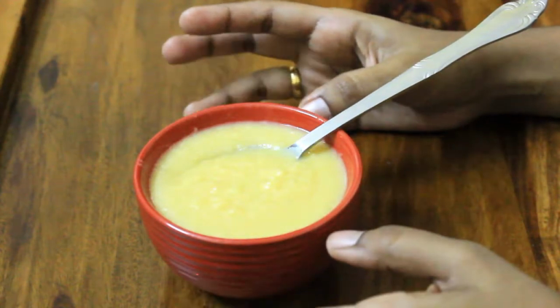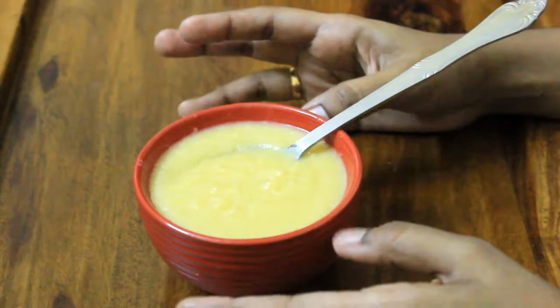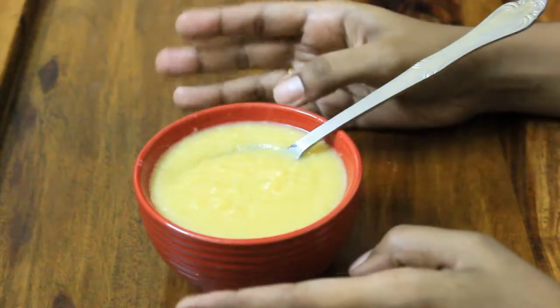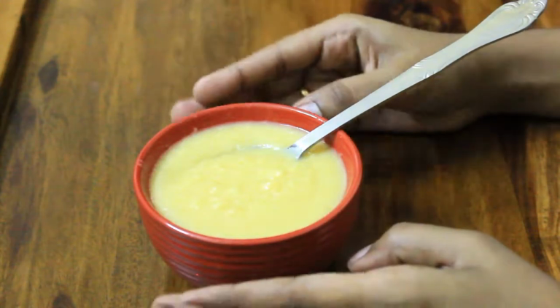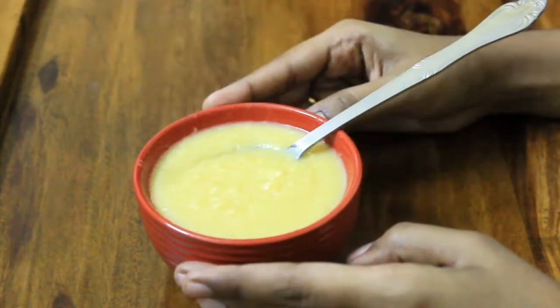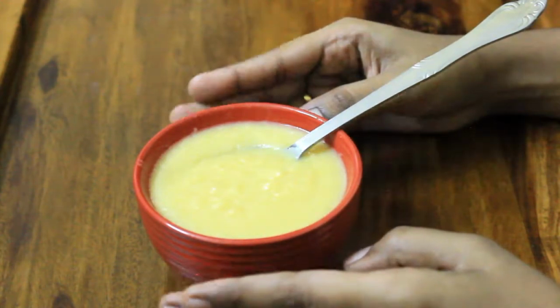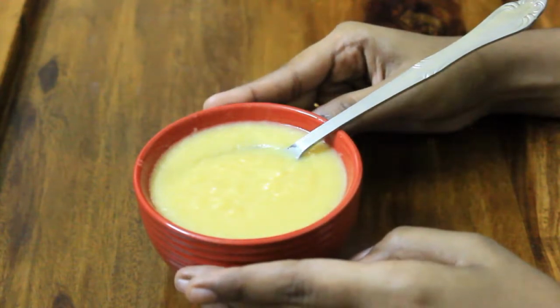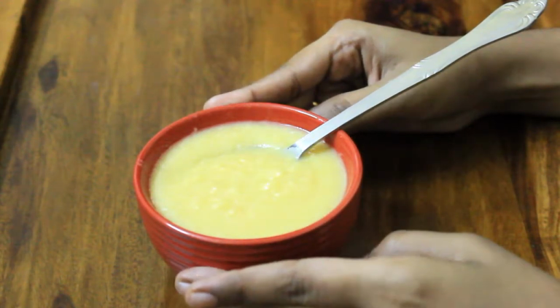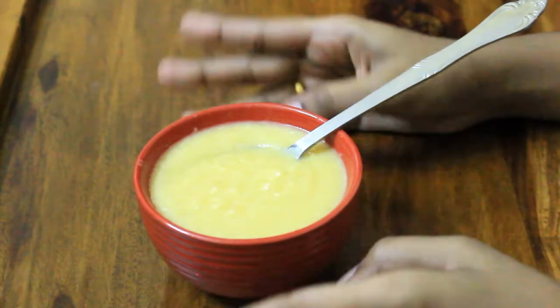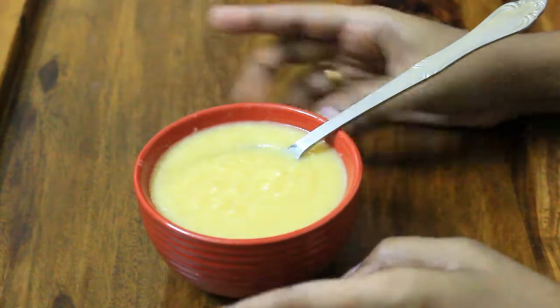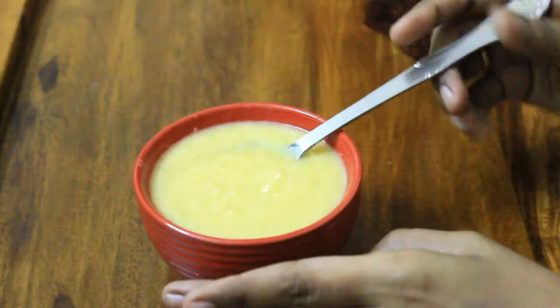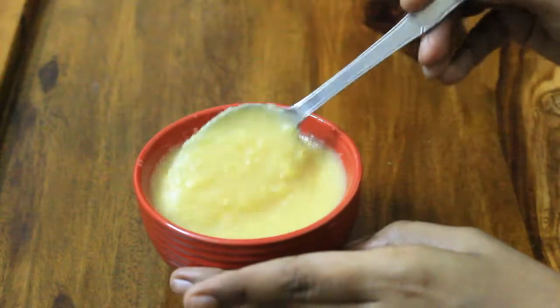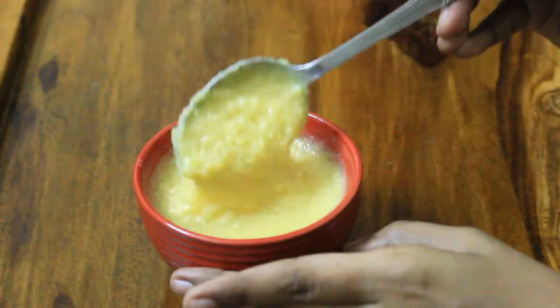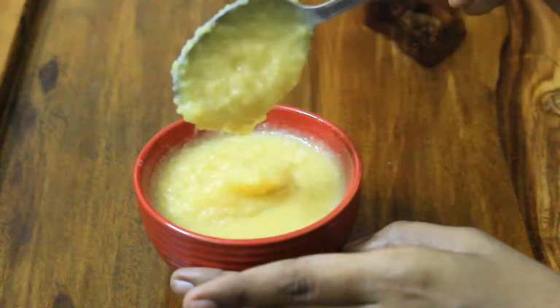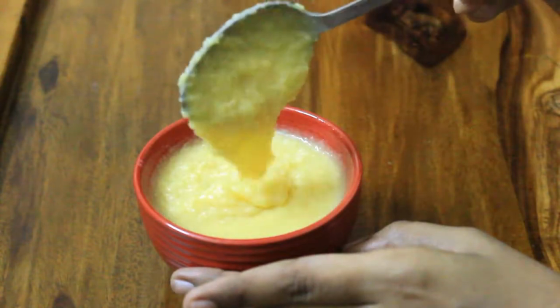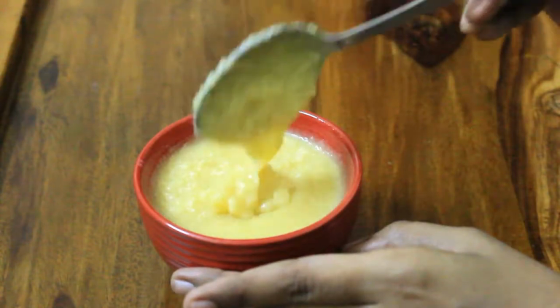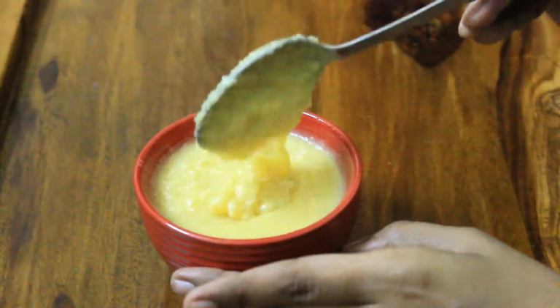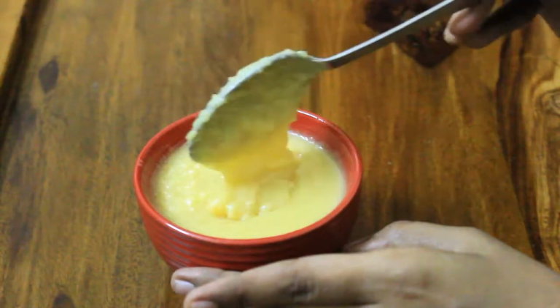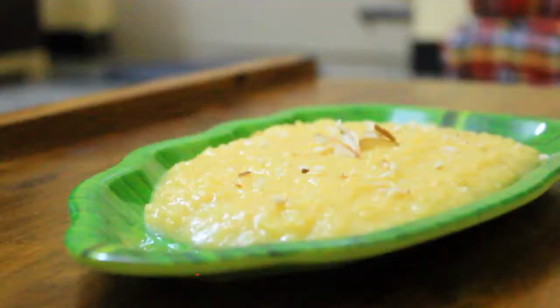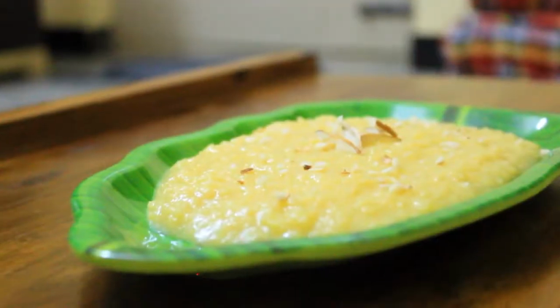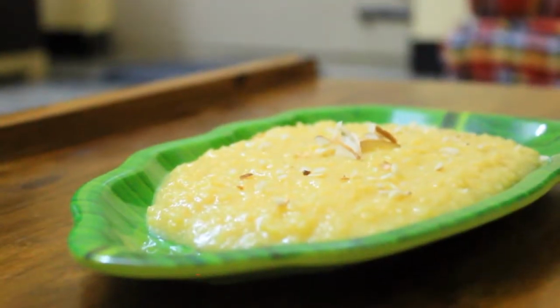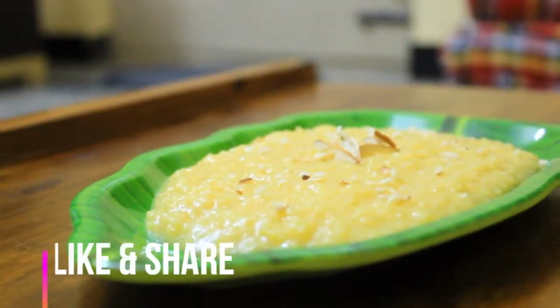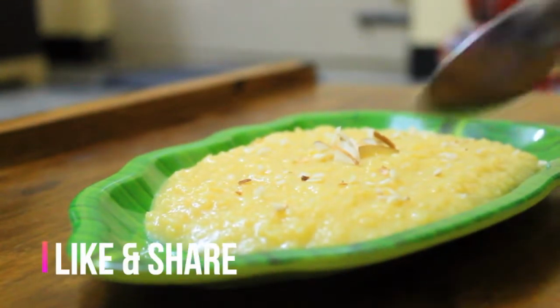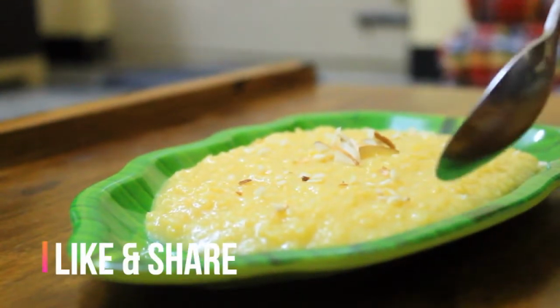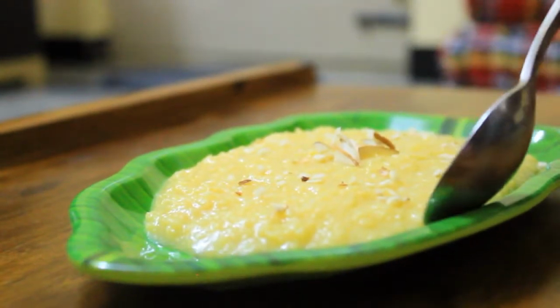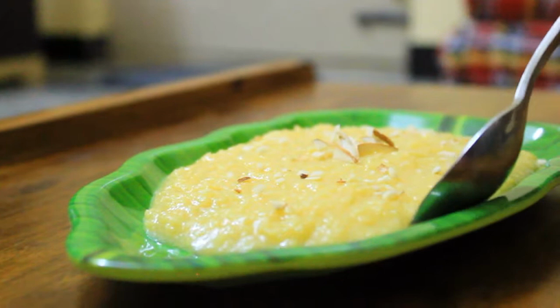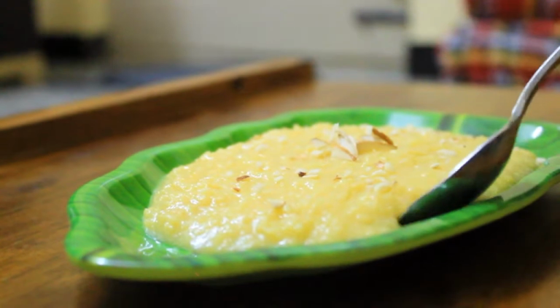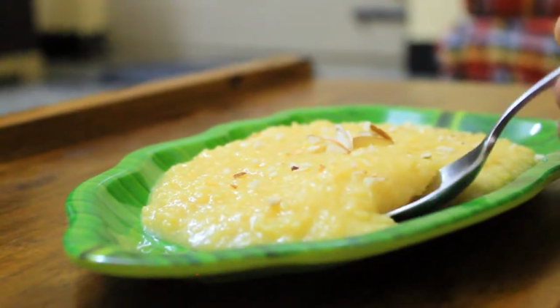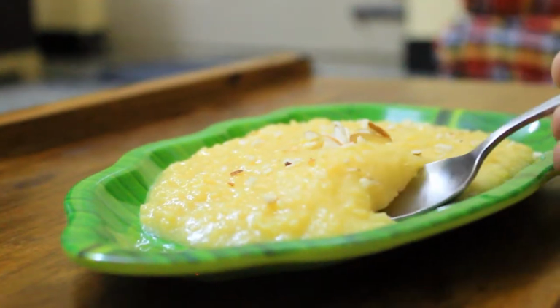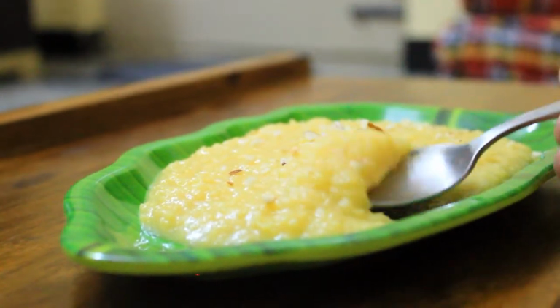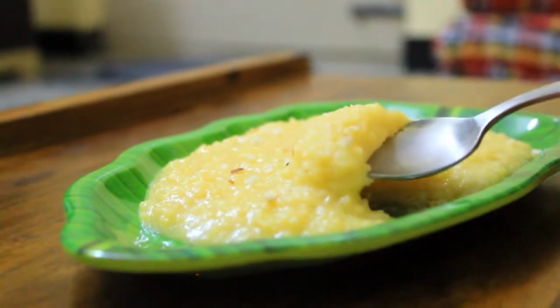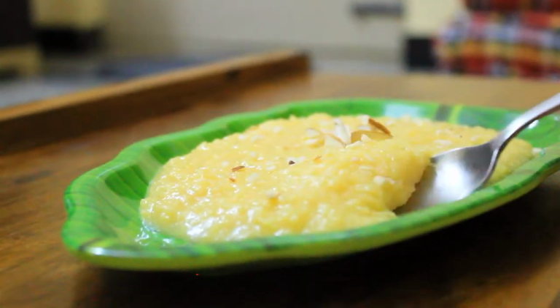It will have a little water, but it will be ready in 10-15 minutes in the pan. If you like this video, please like and share it. Subscribe to this channel!